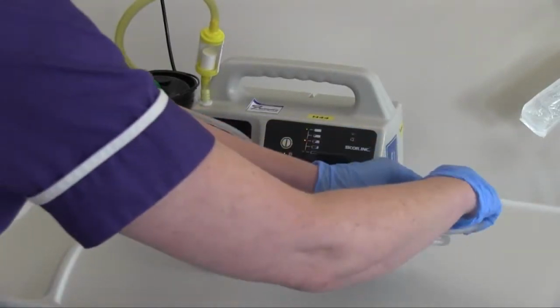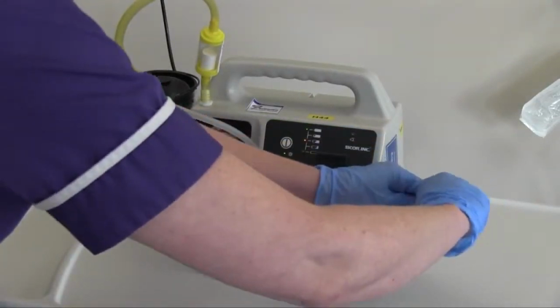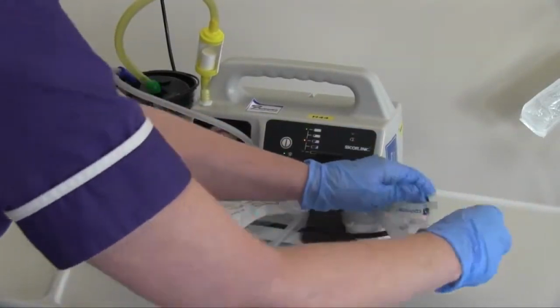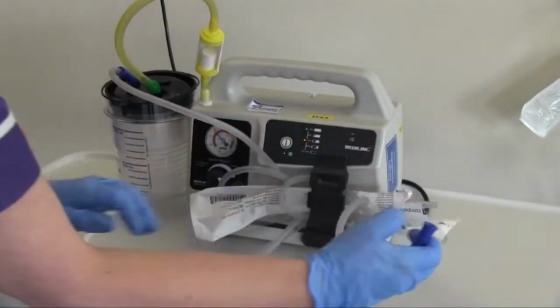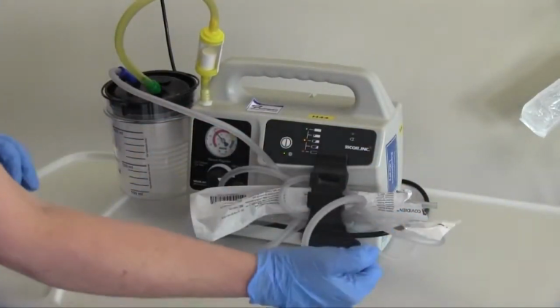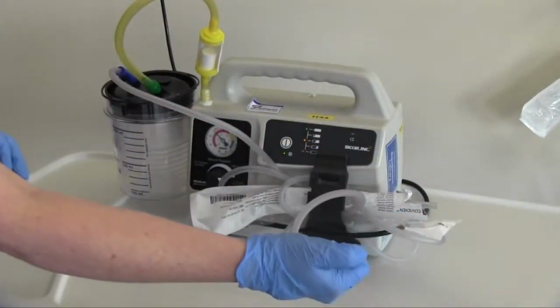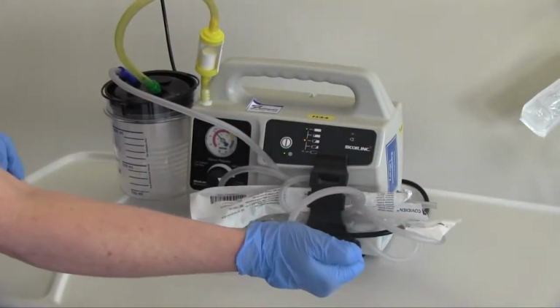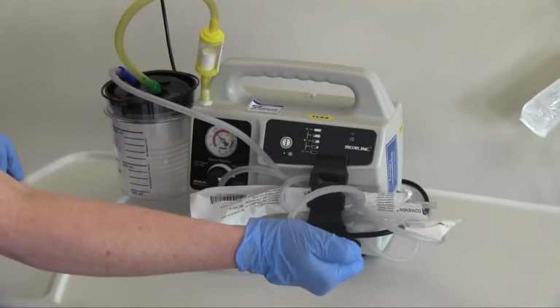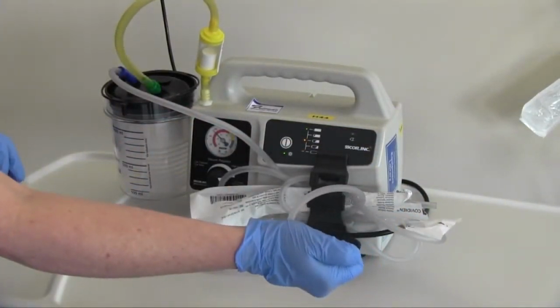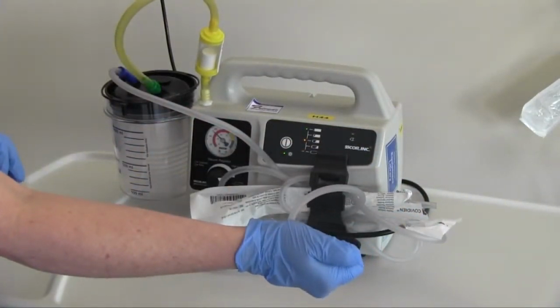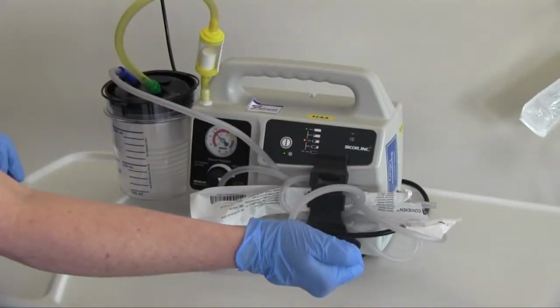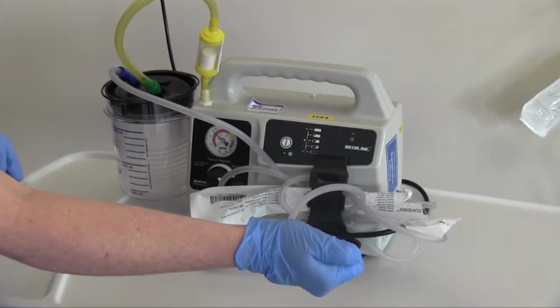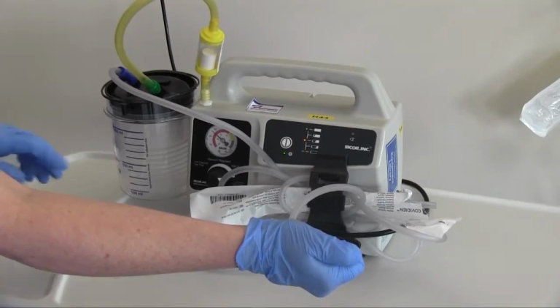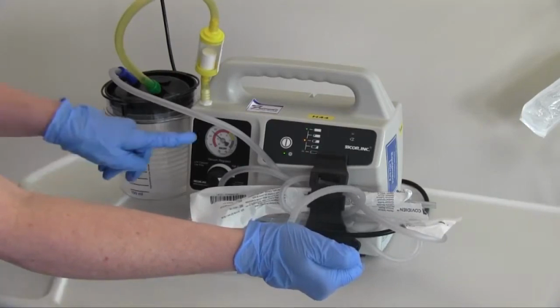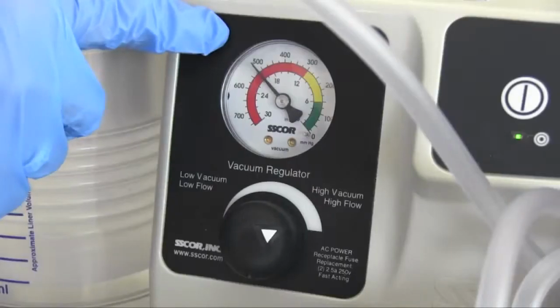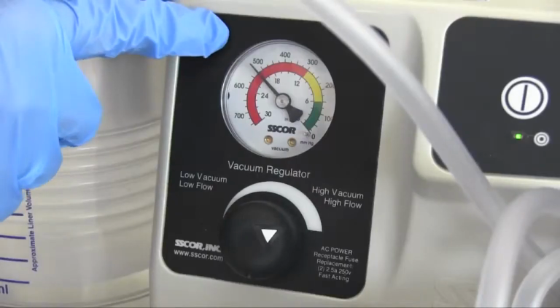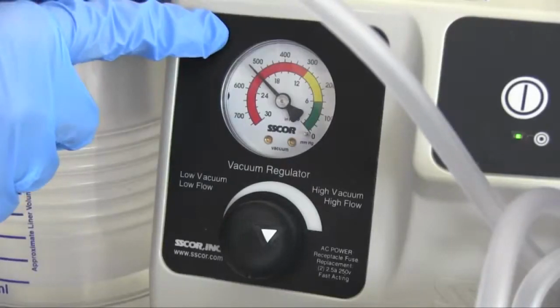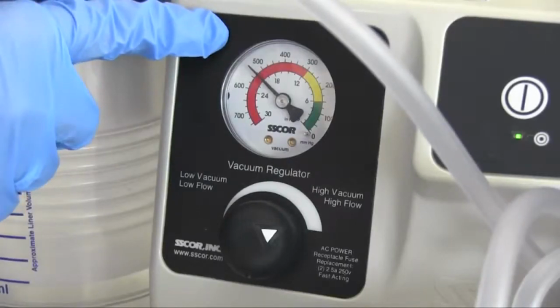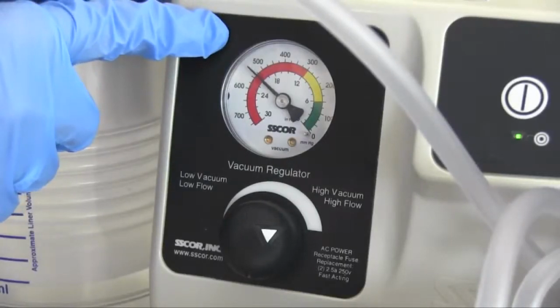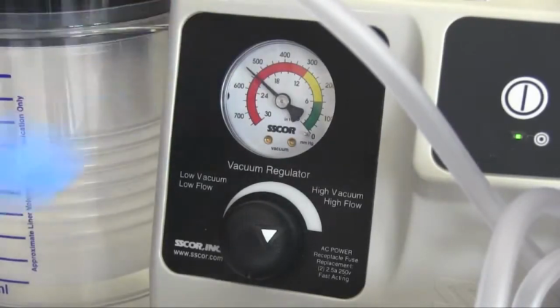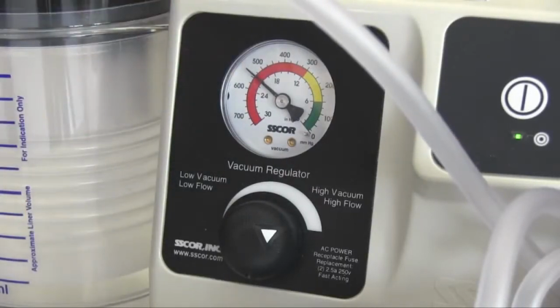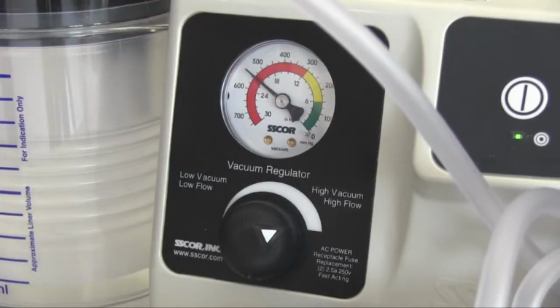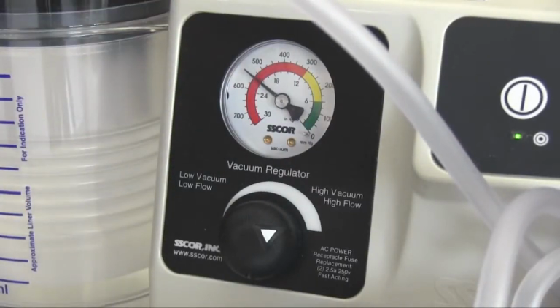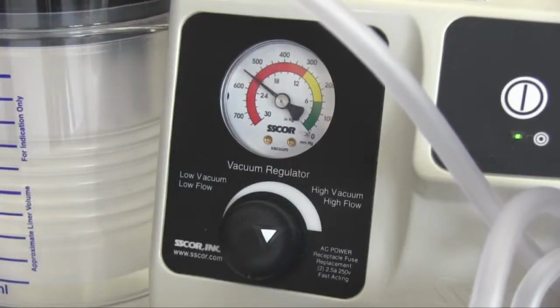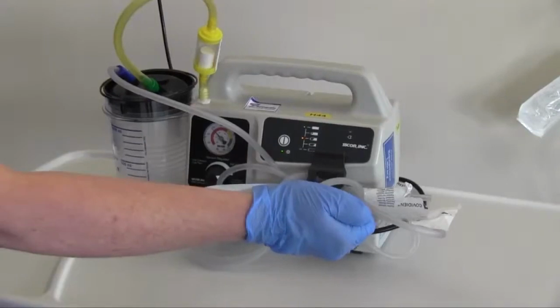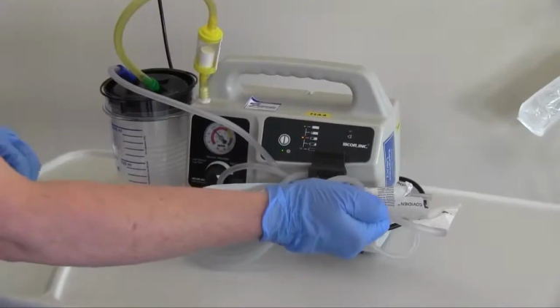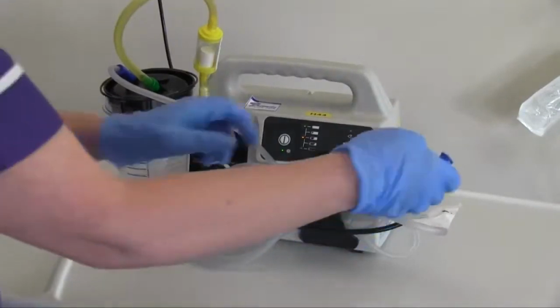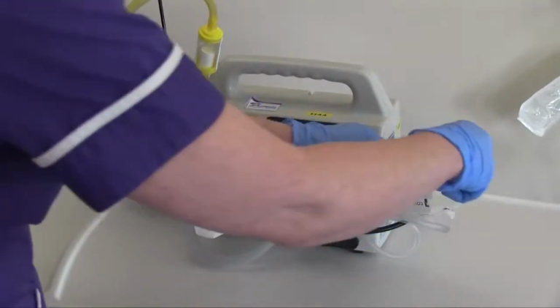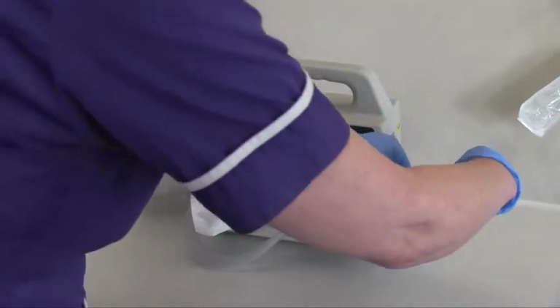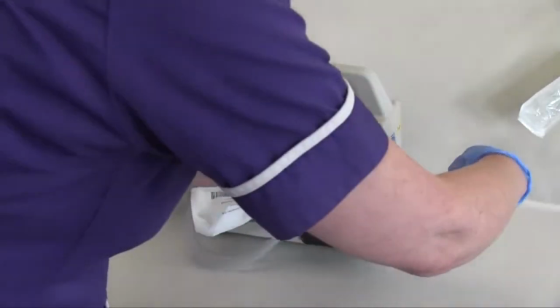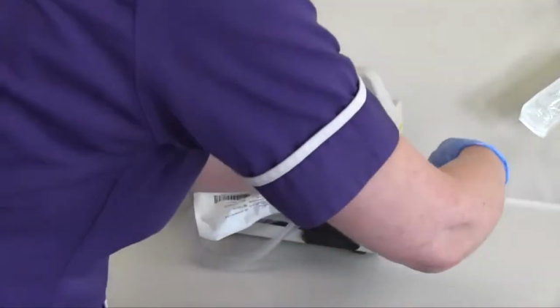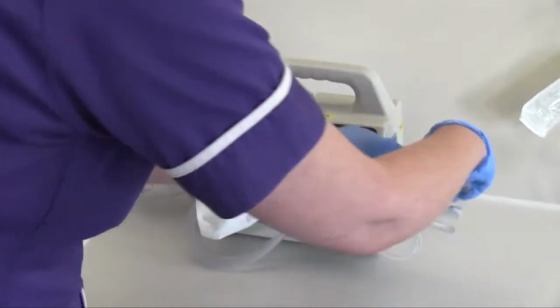Disconnect the patient's suction tubing at the yanker suction catheter end. Watch the dial. Ensure the suction or vacuum reaches 500 or above. Reattach the yanker to the patient tubing.